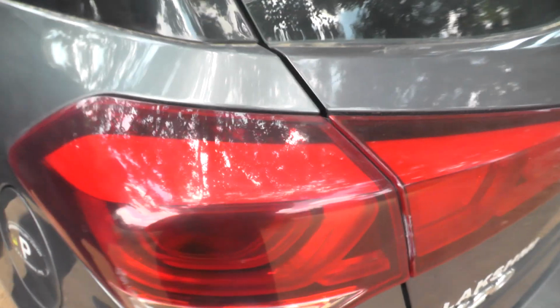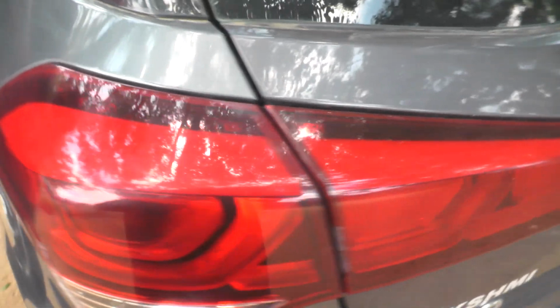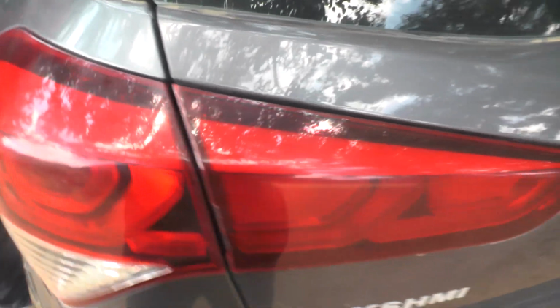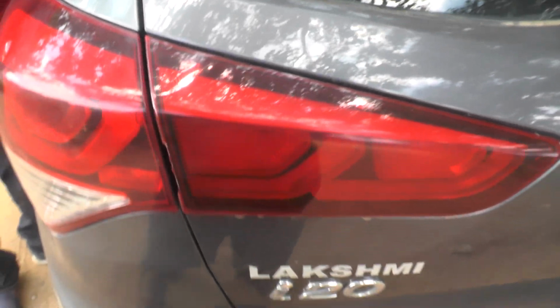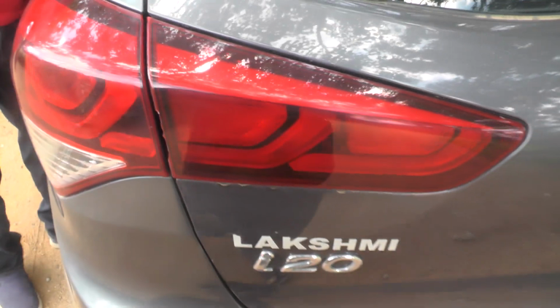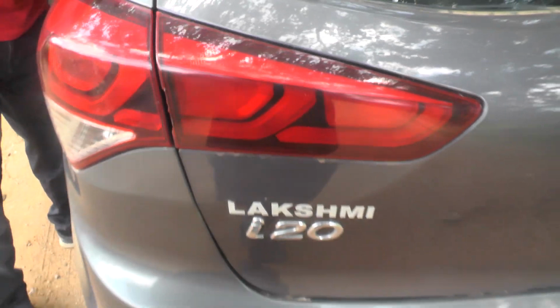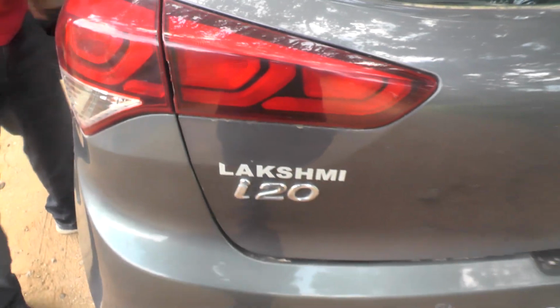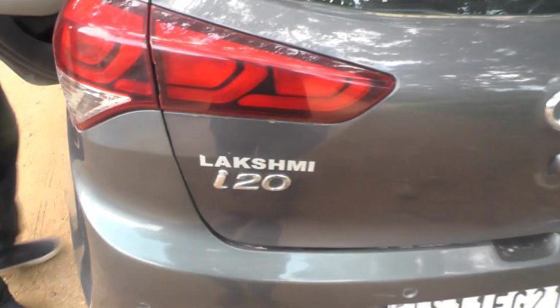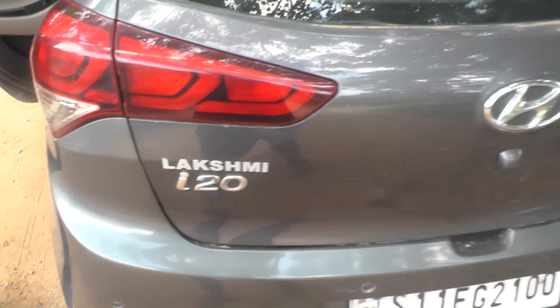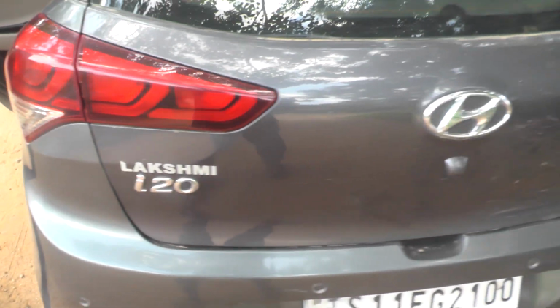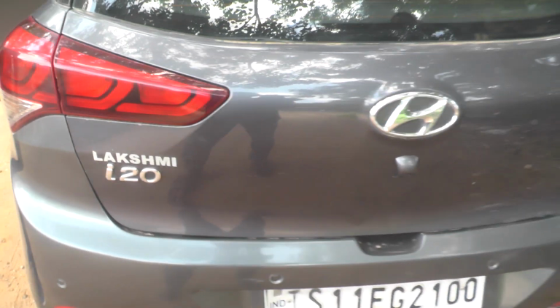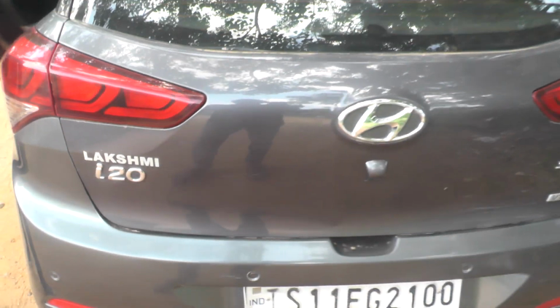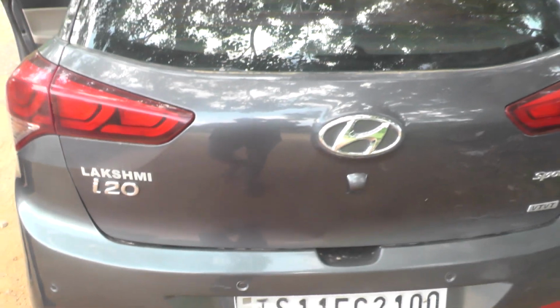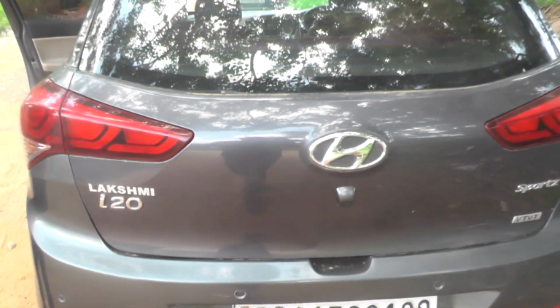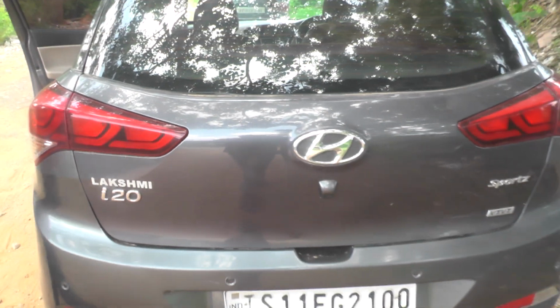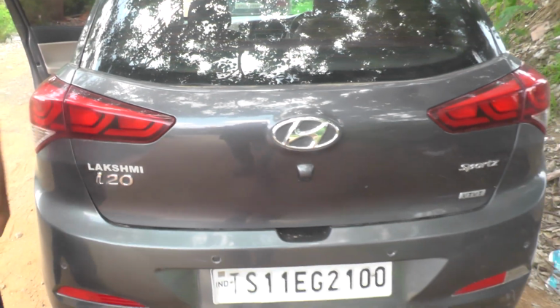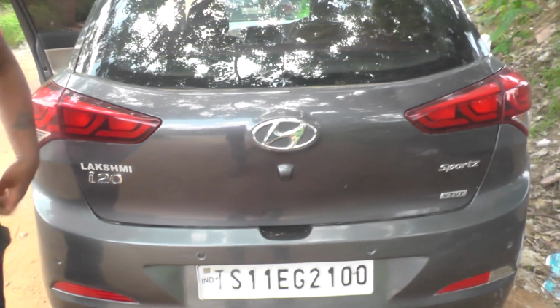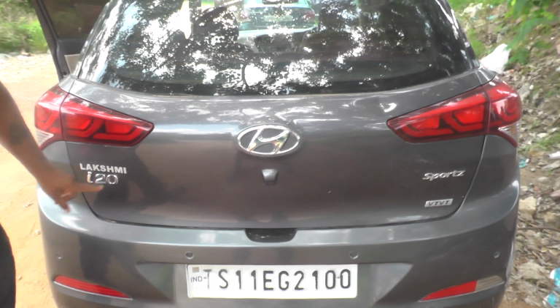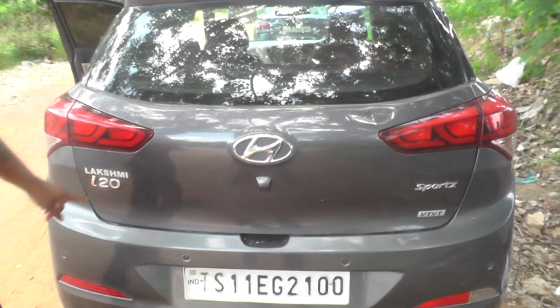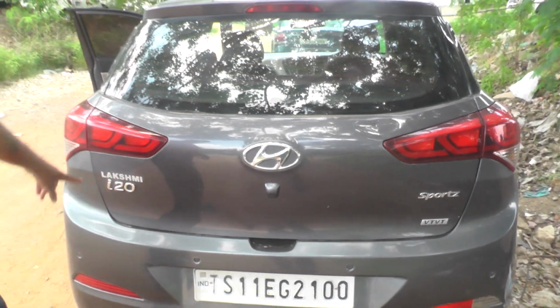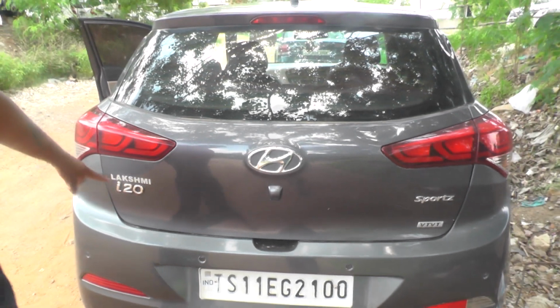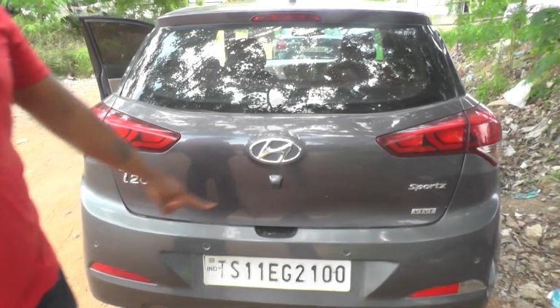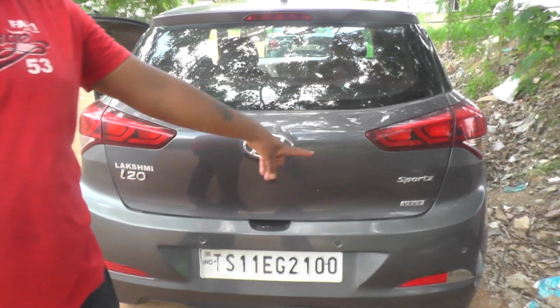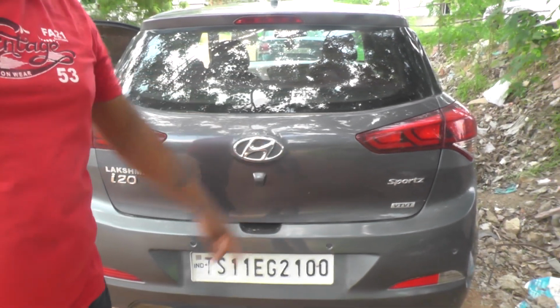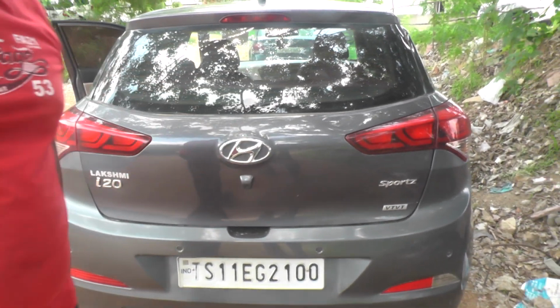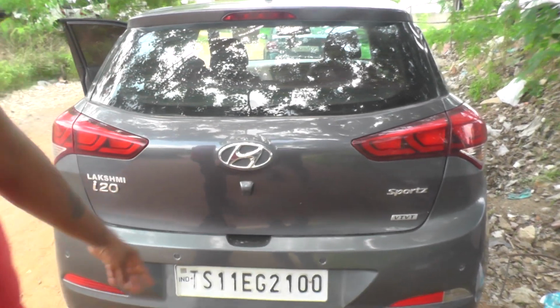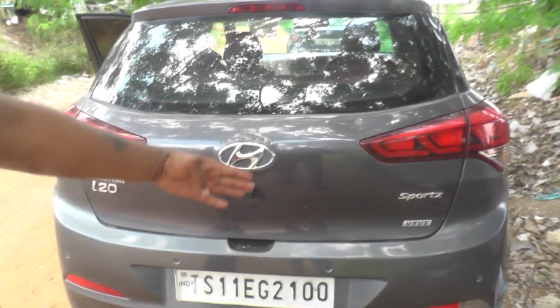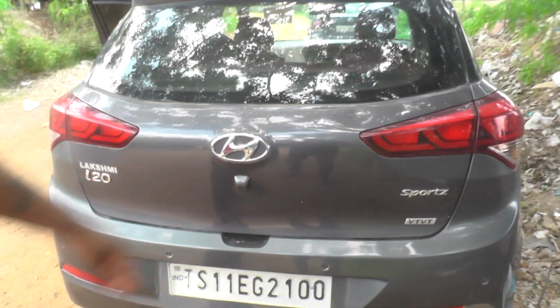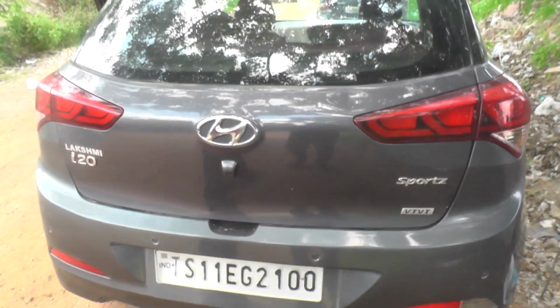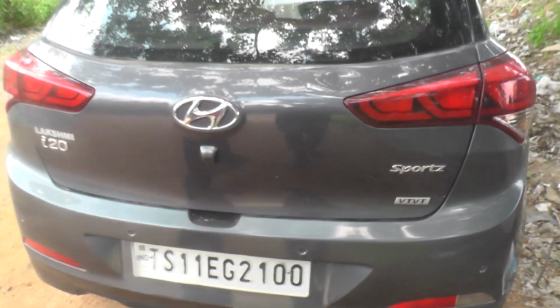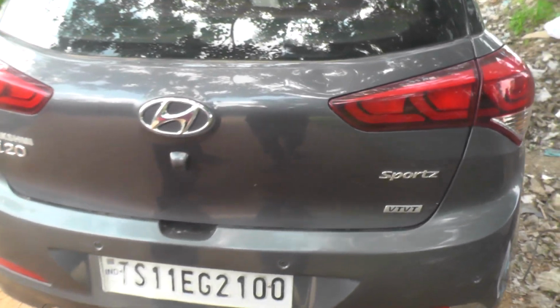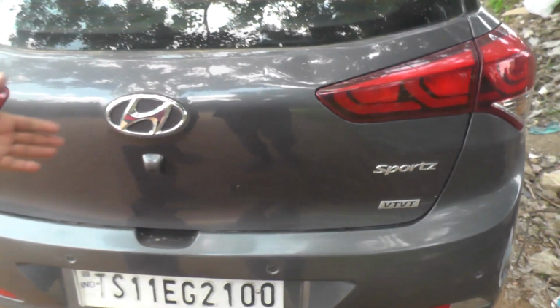When it comes to the back, I am going to show it to you. I20 Sports VTVT. You can see the logo.